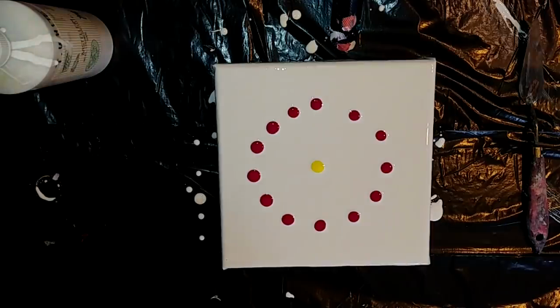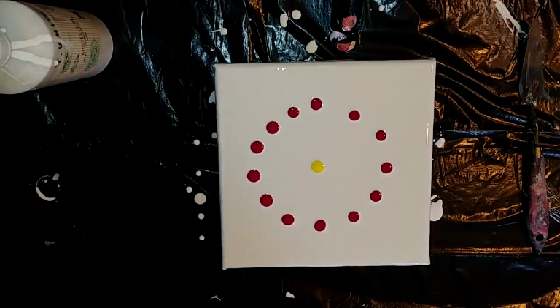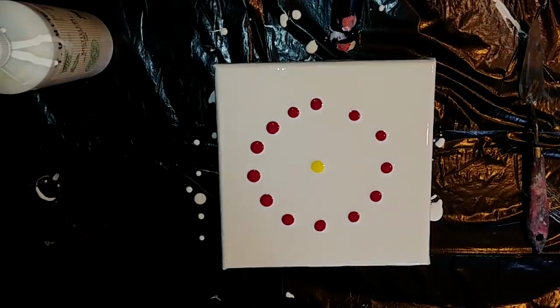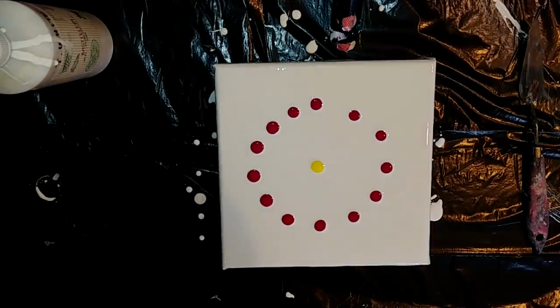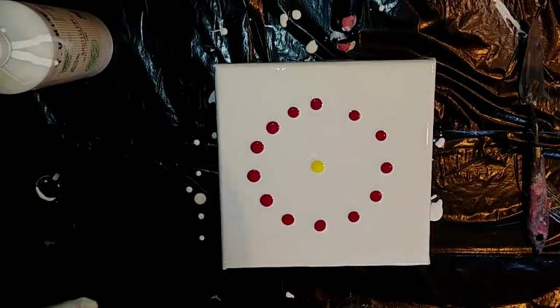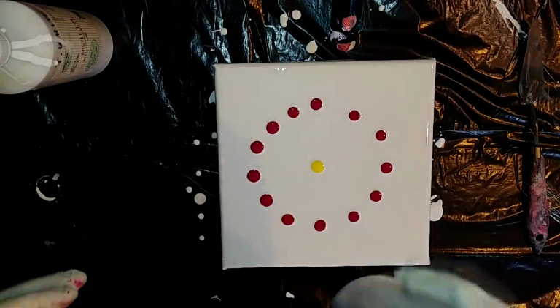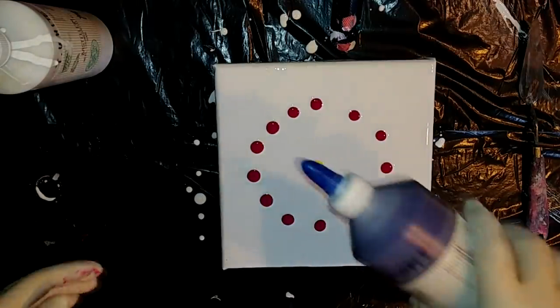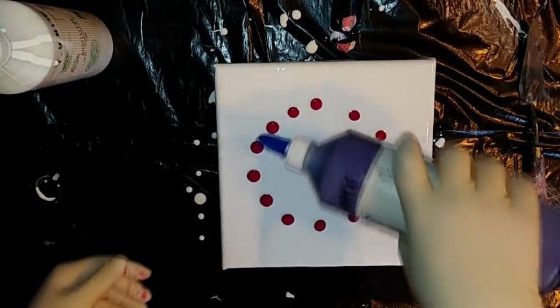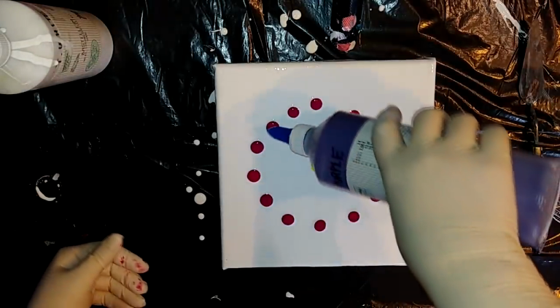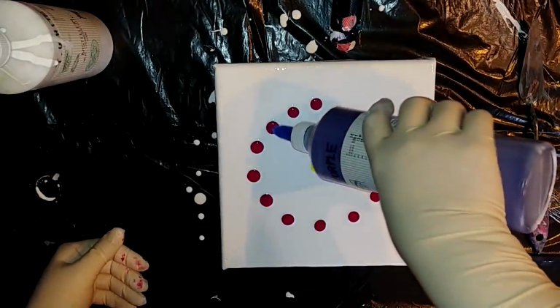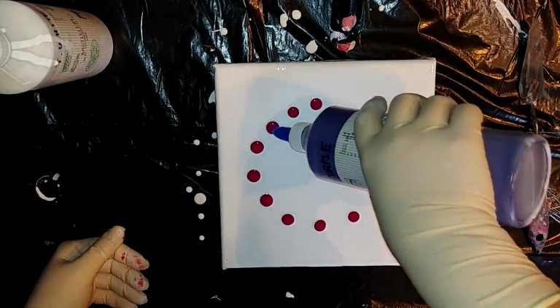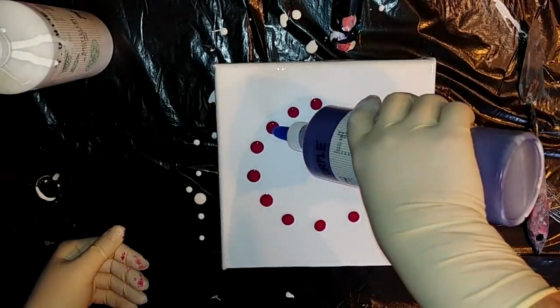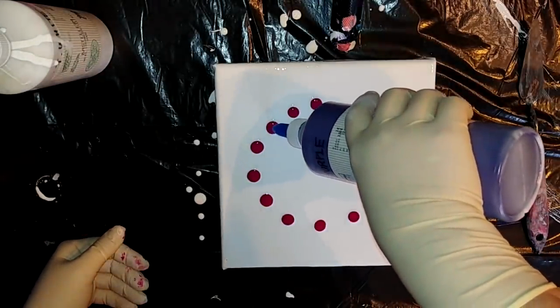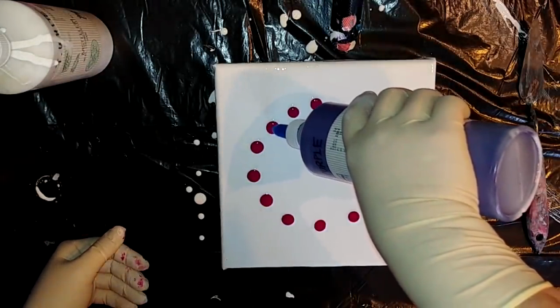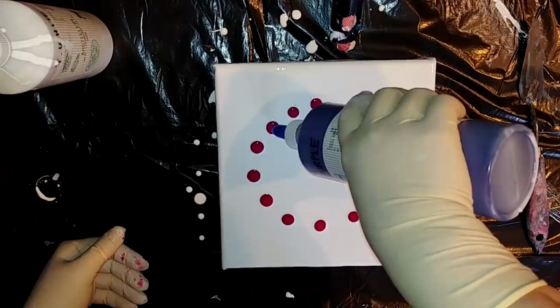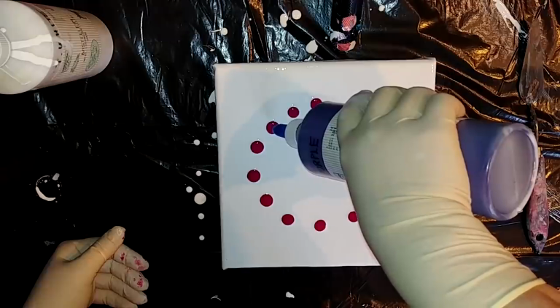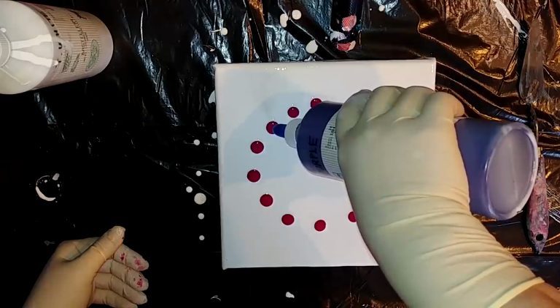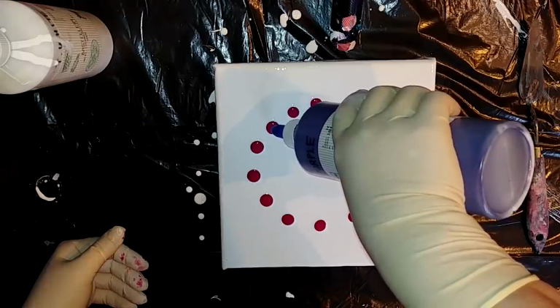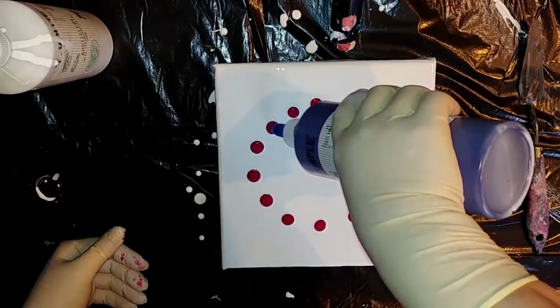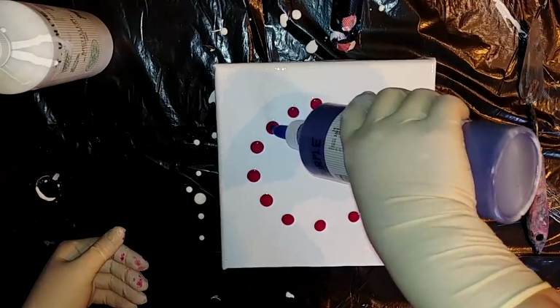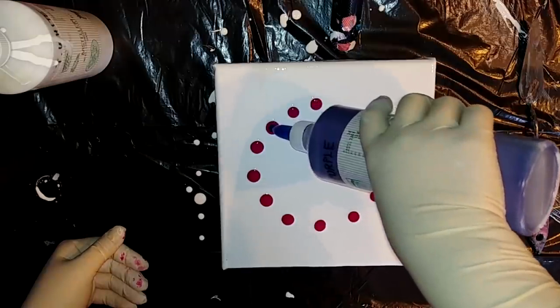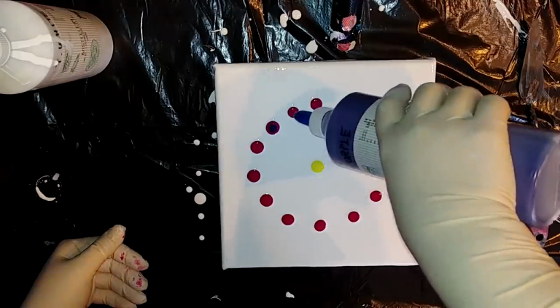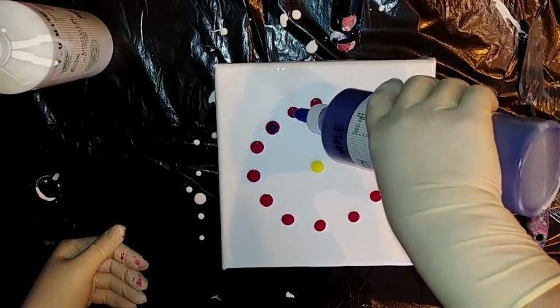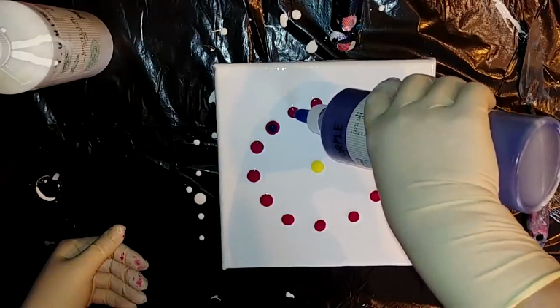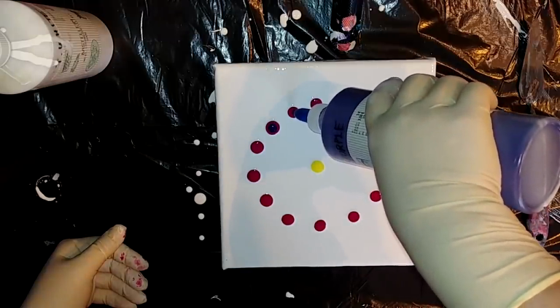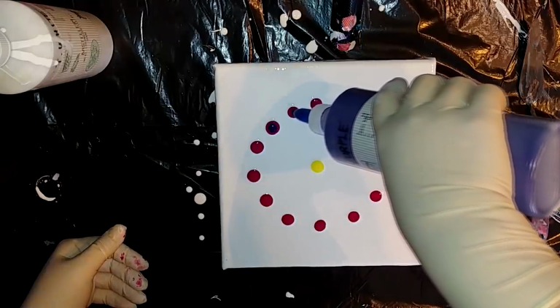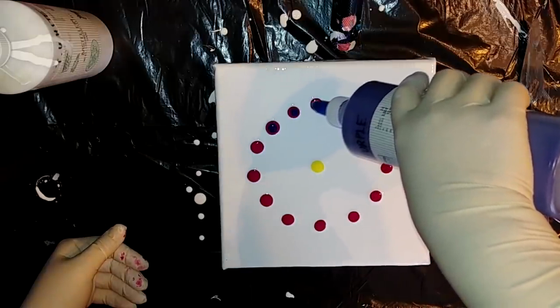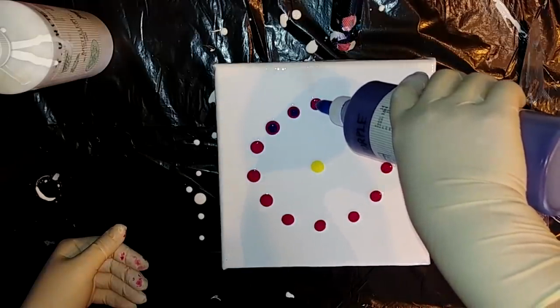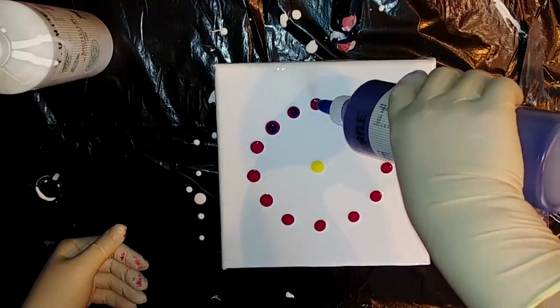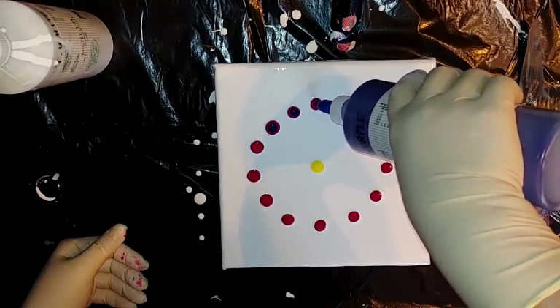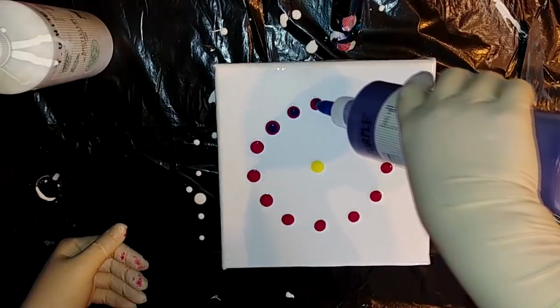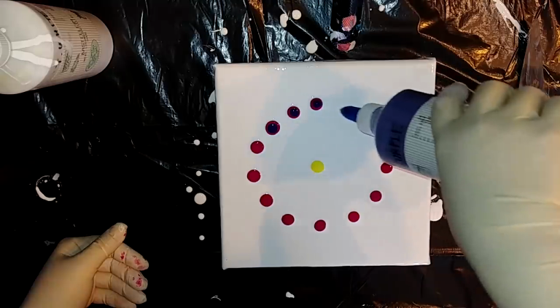I decided to add purple for the contrast this time, because I missed some contrast with the last paintings, so I will do that in between.